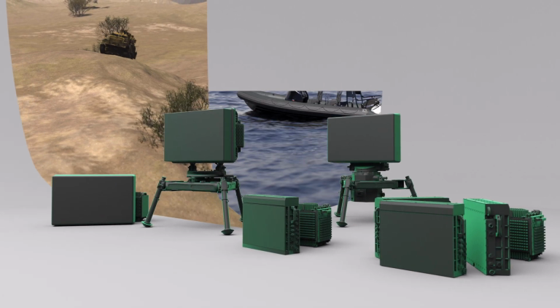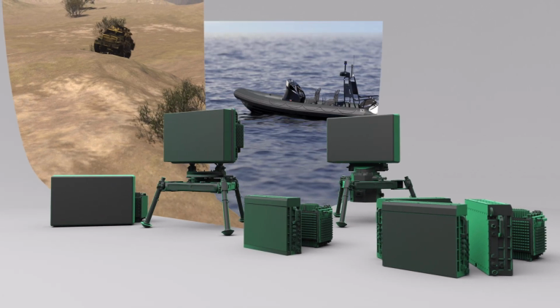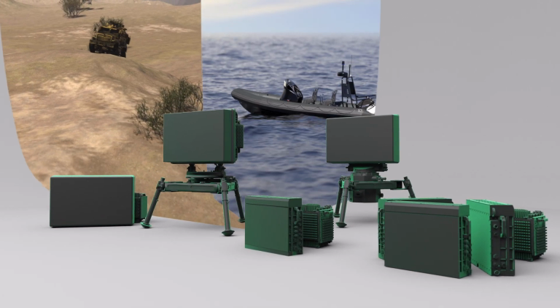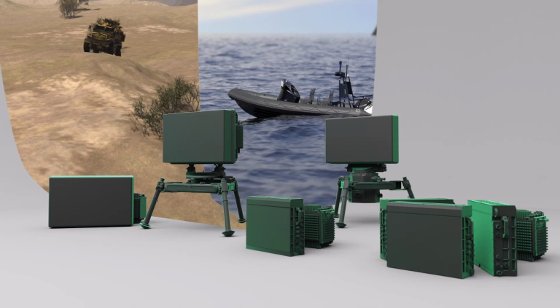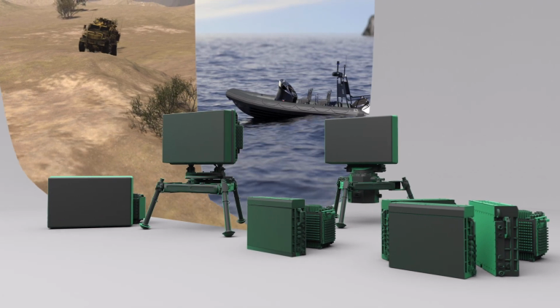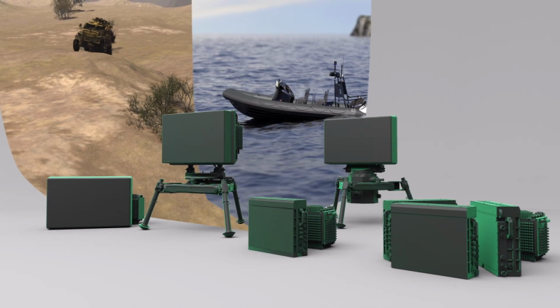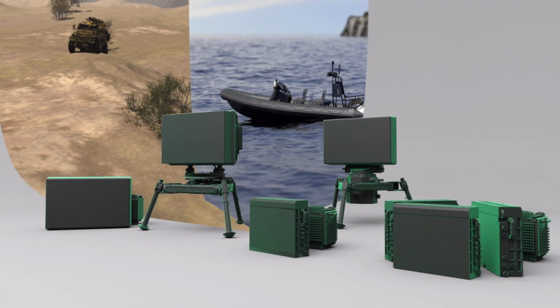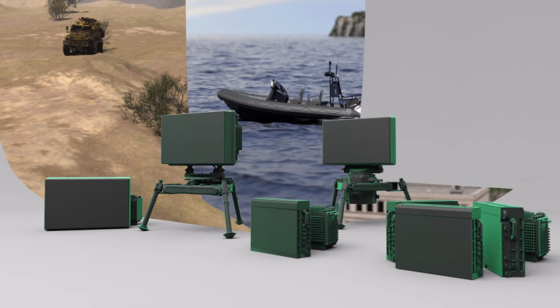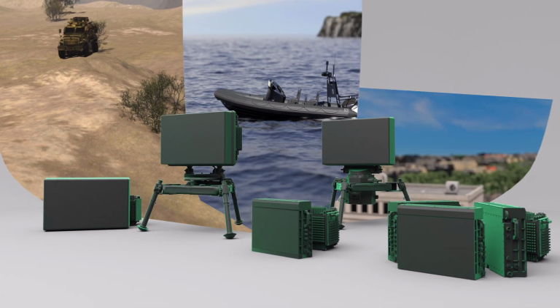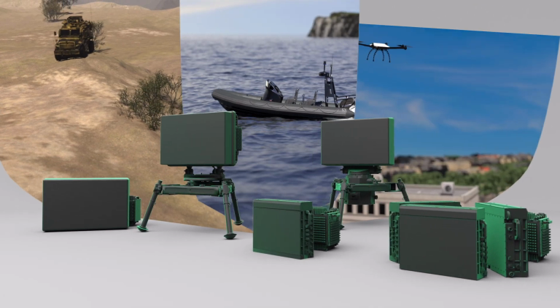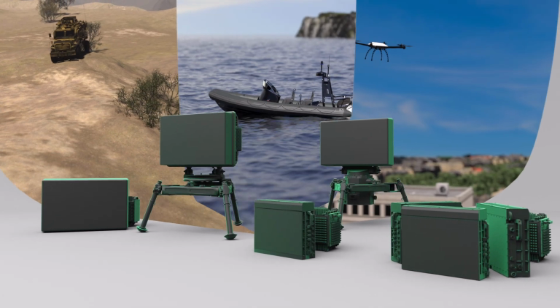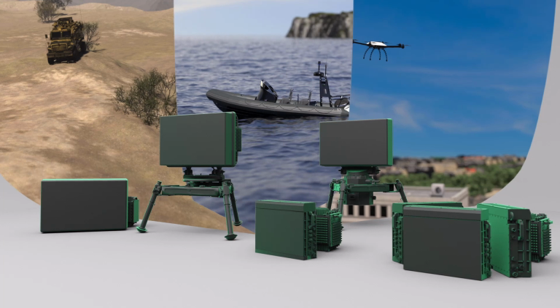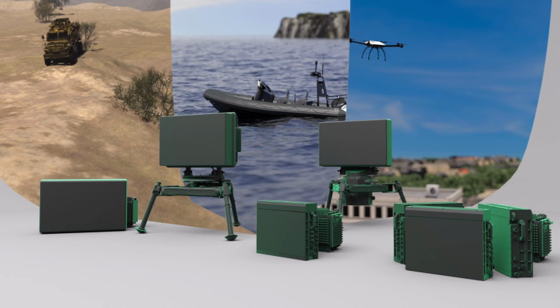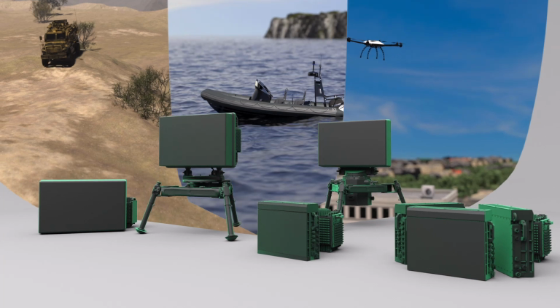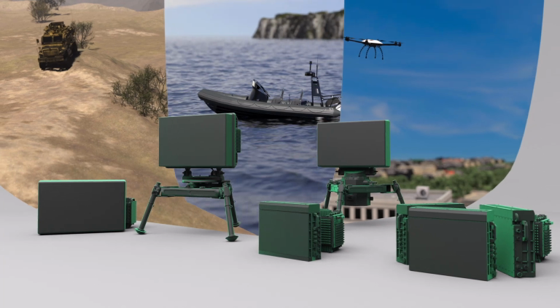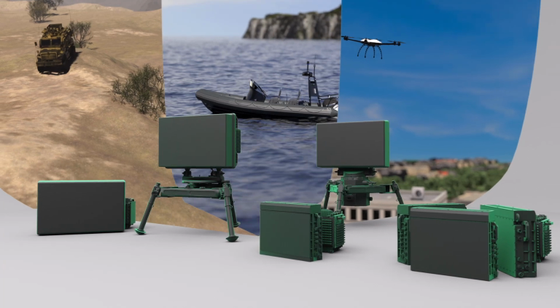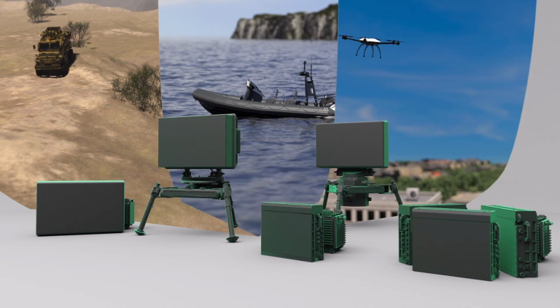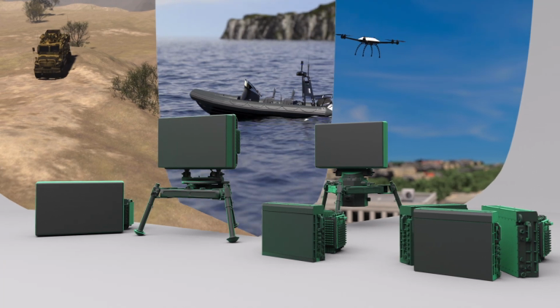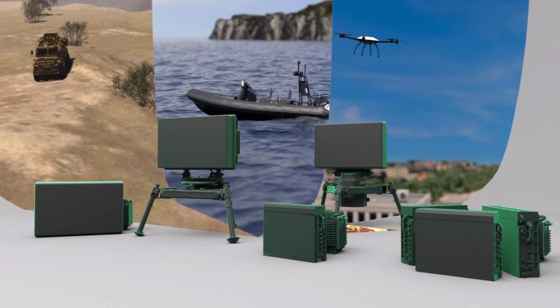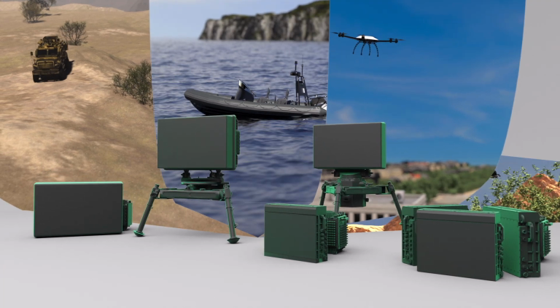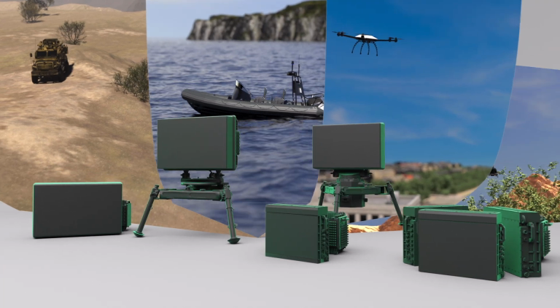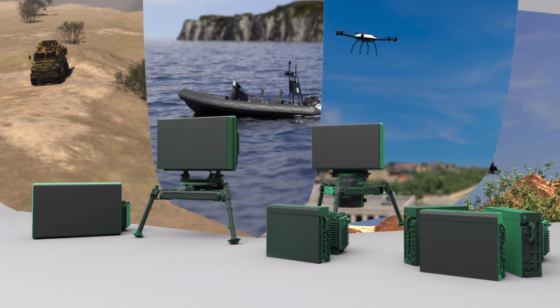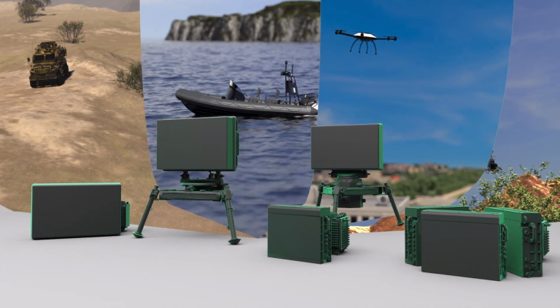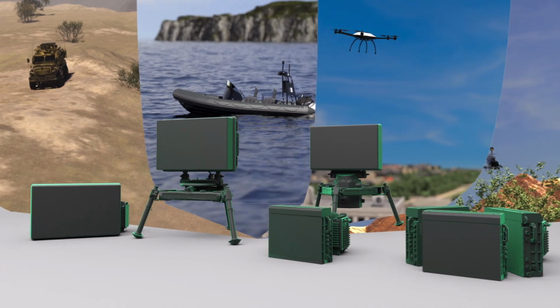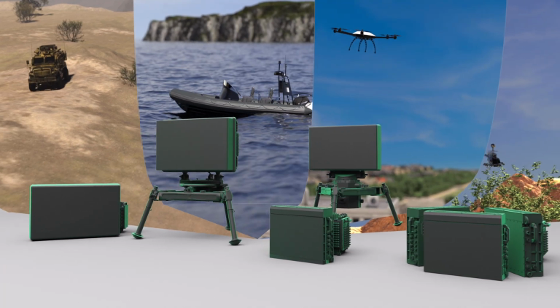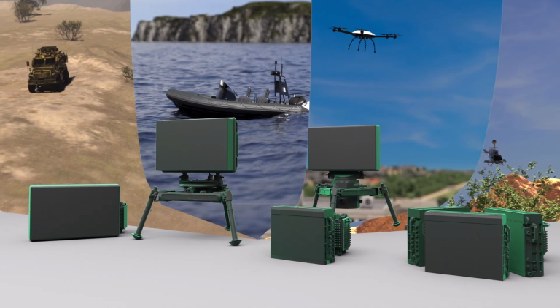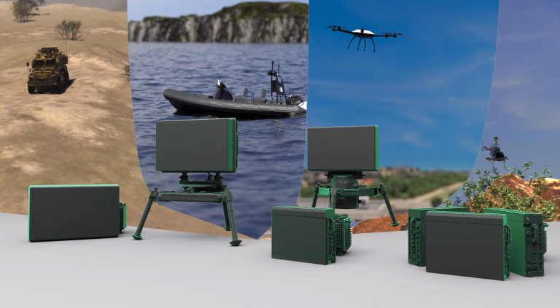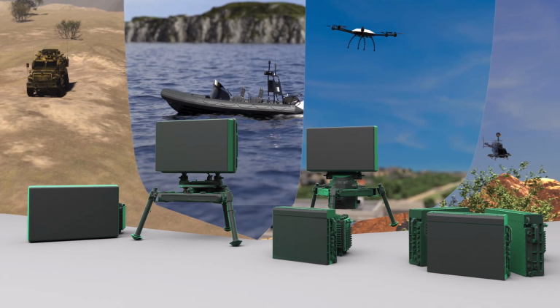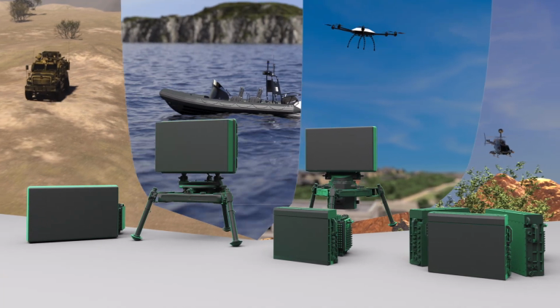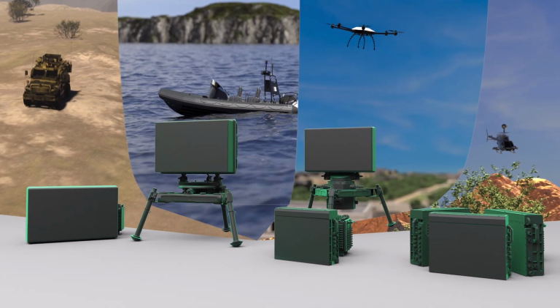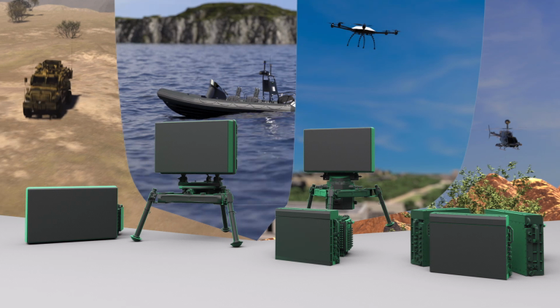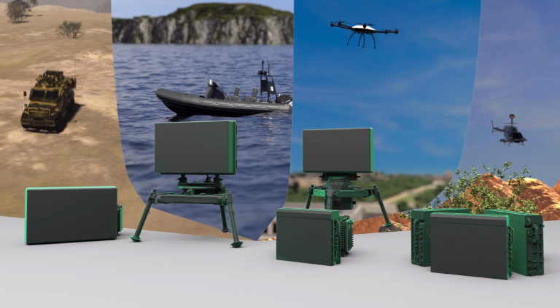border protection, detection of low-flying air targets, and stationary as well as mobile ground-based air defense.